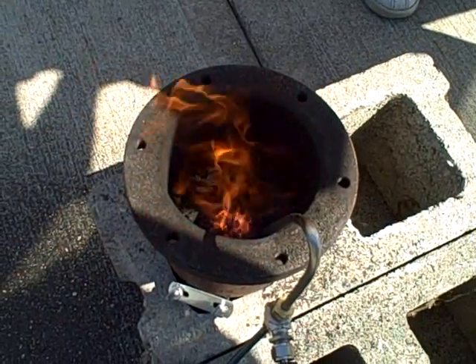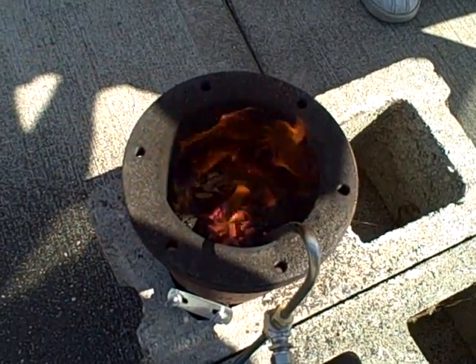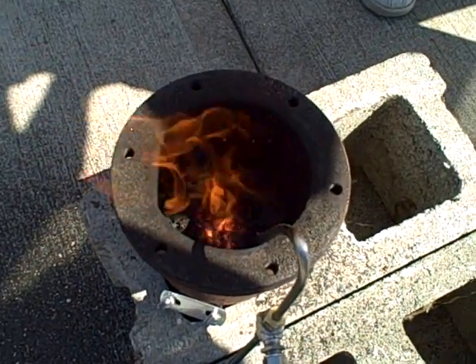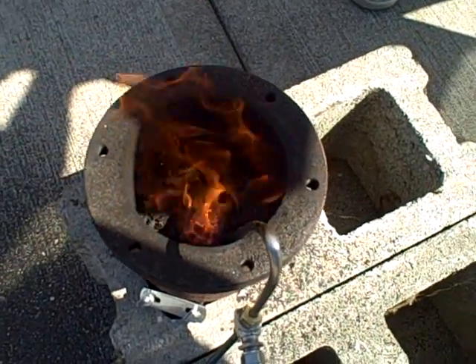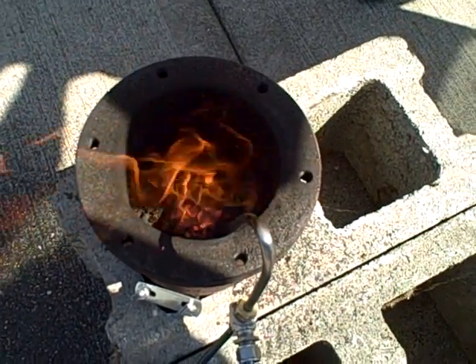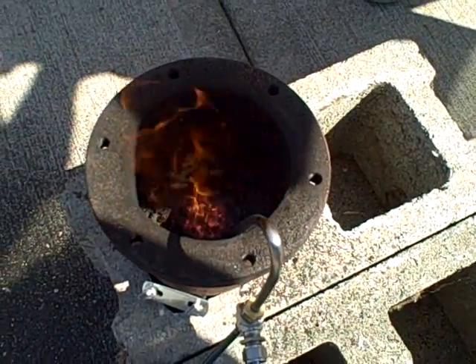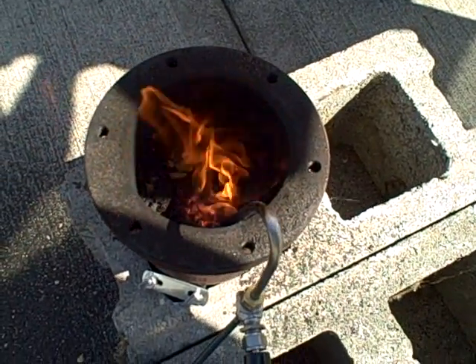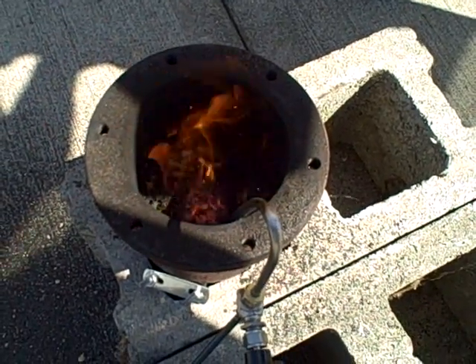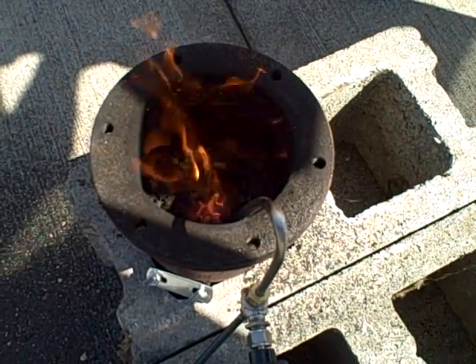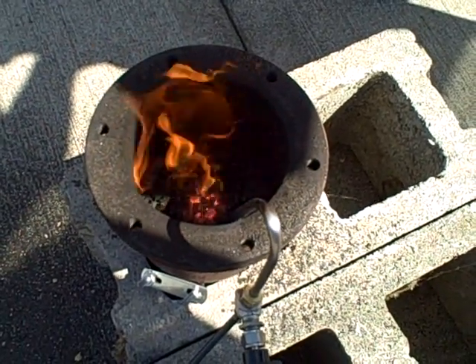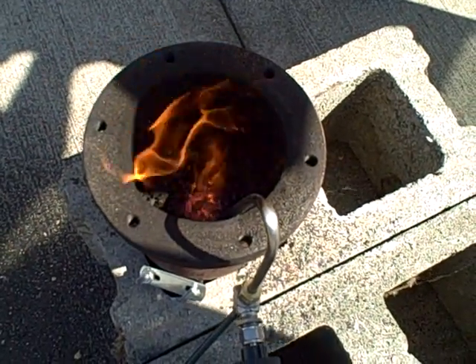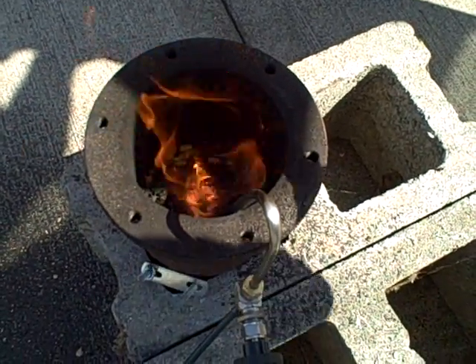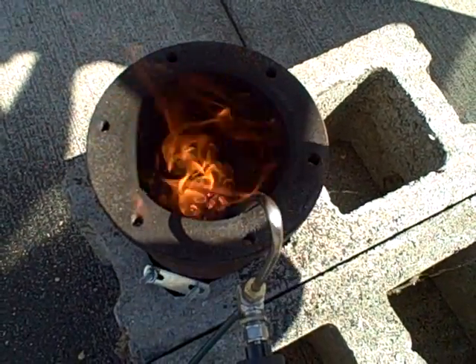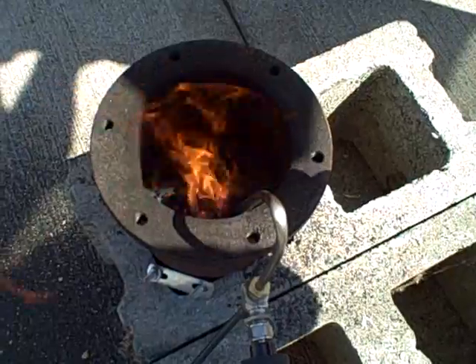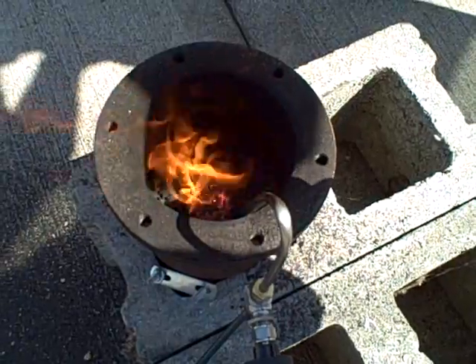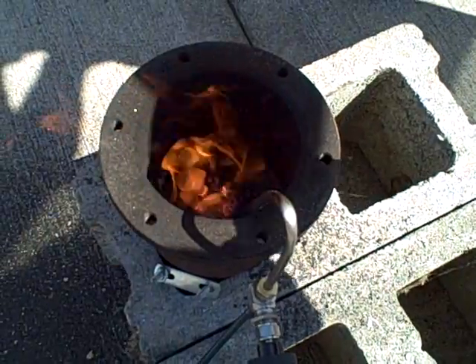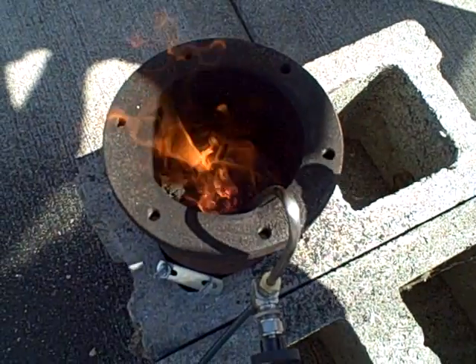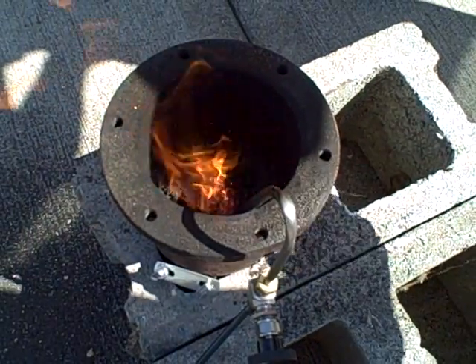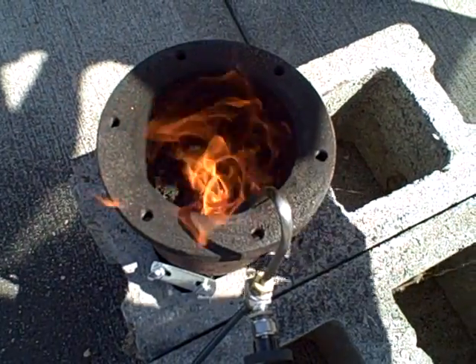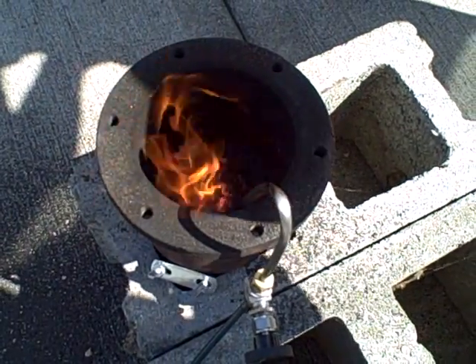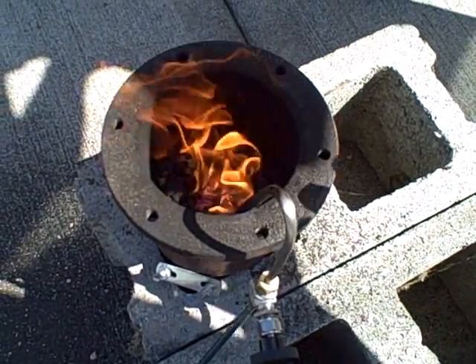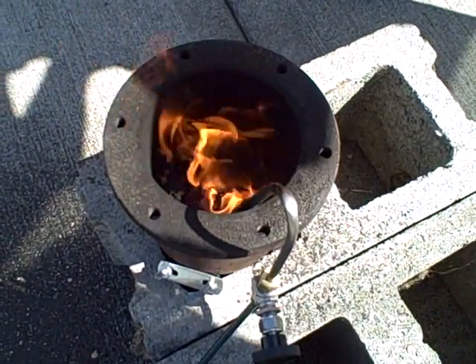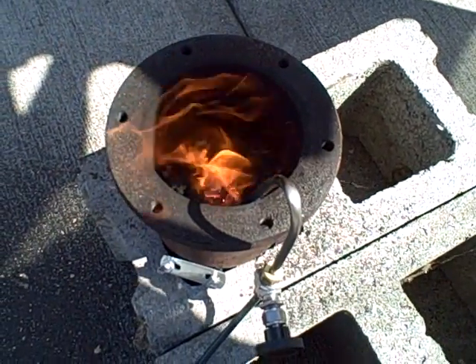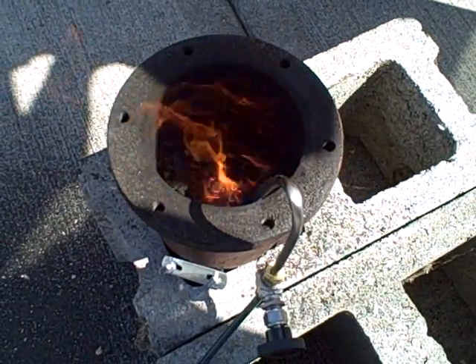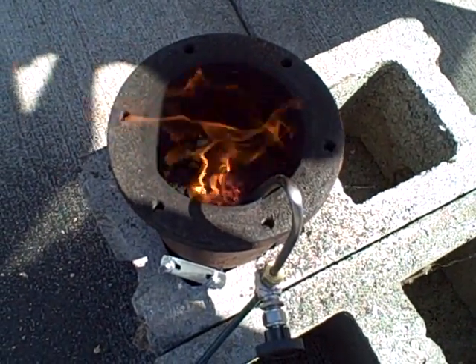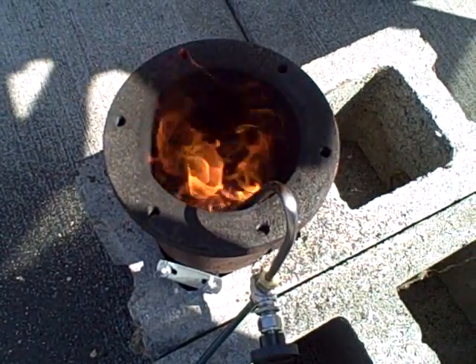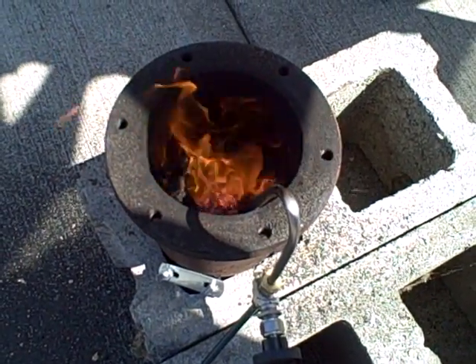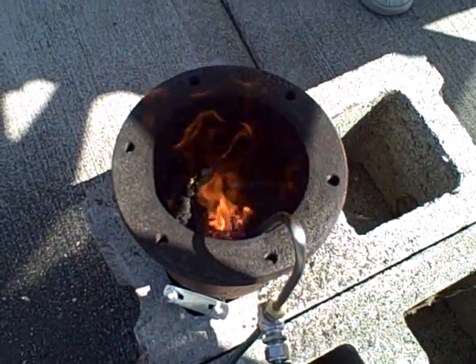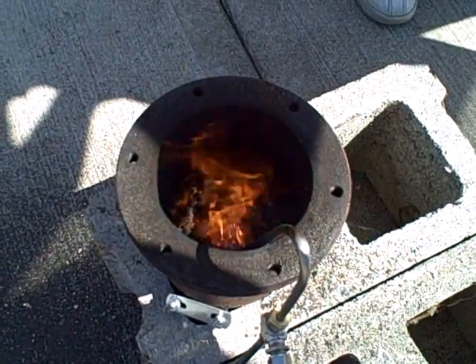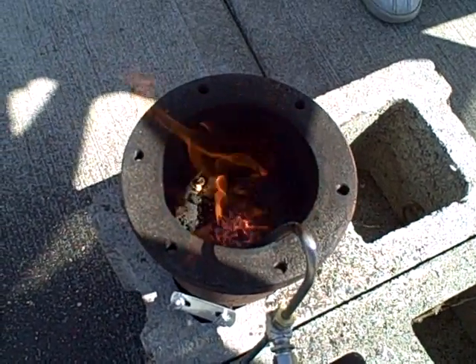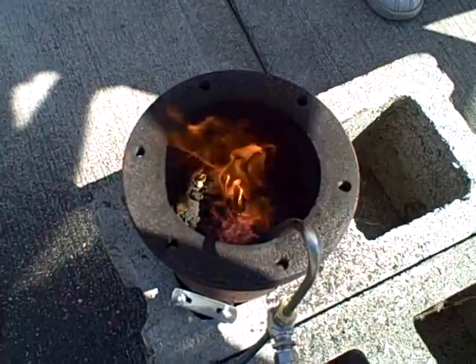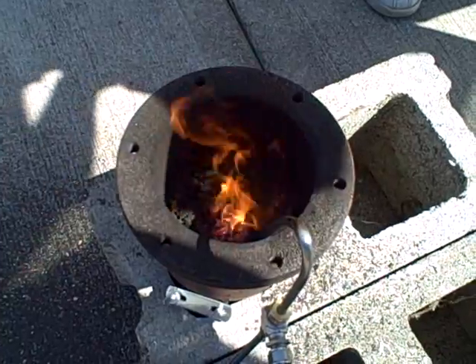There's enough oxygen to keep the primary combustion going, but we're definitely getting gases up here that aren't burning until they get to the very top. So that's very promising — we are gasifying like we wanted to.